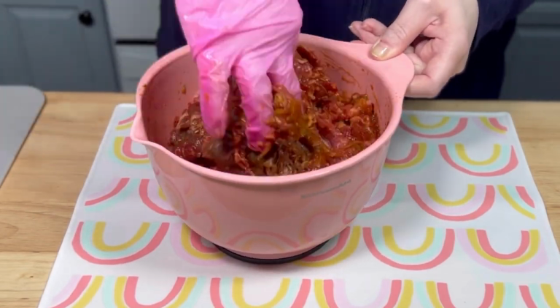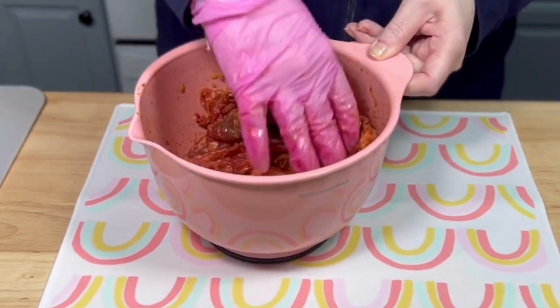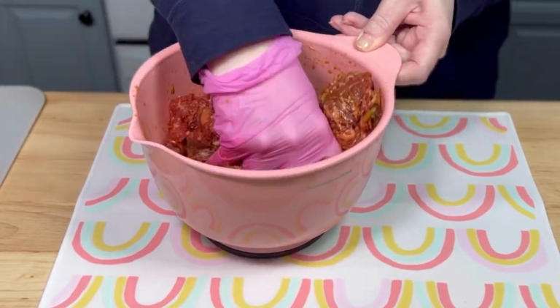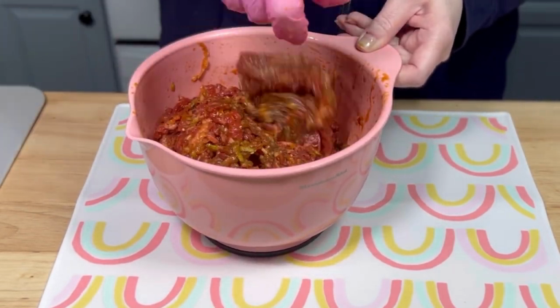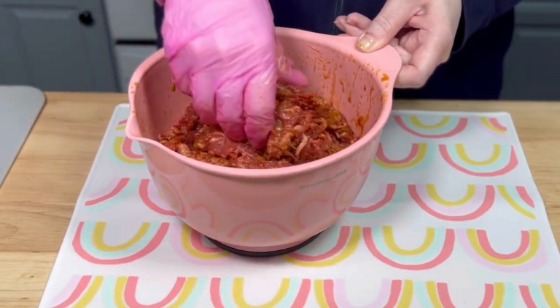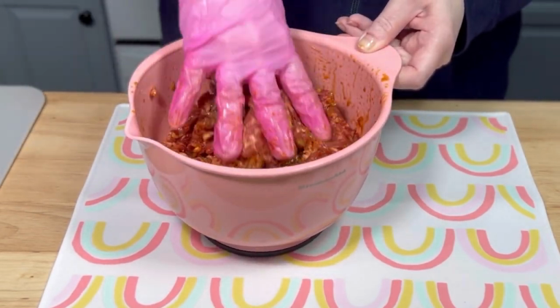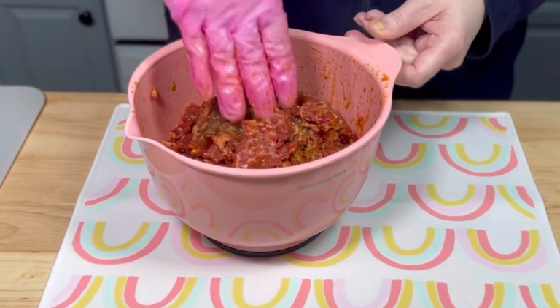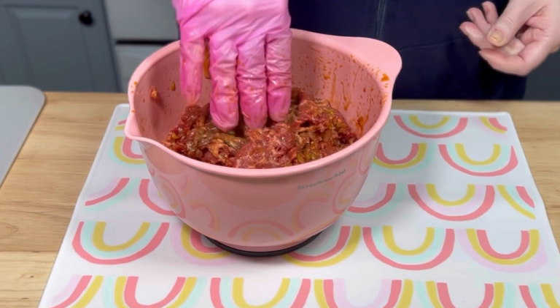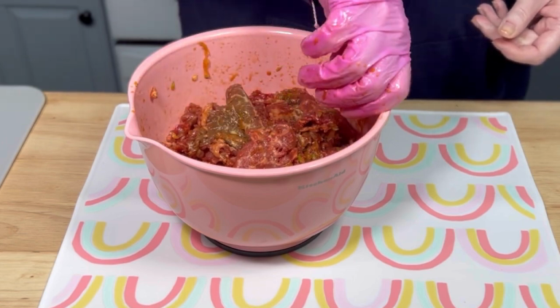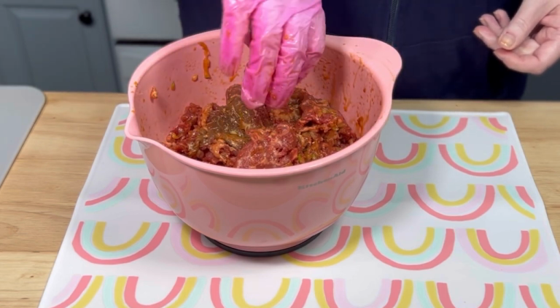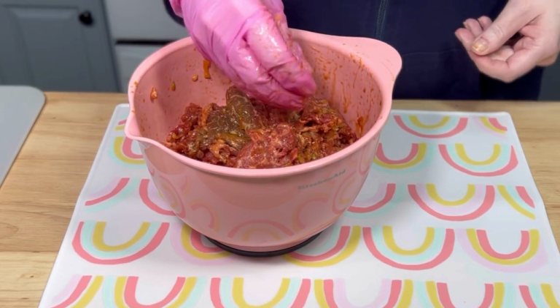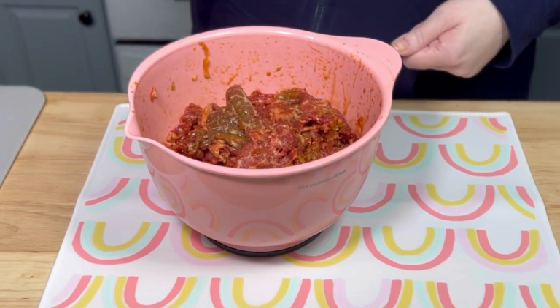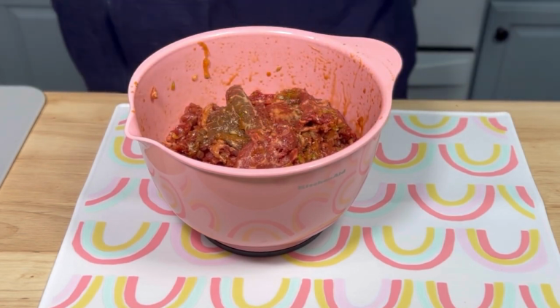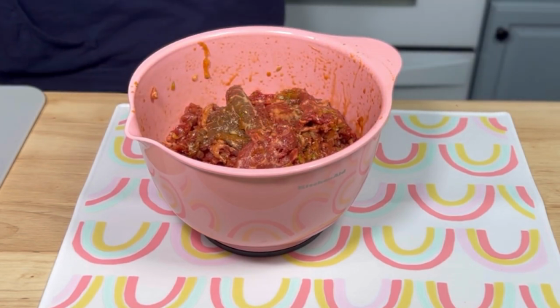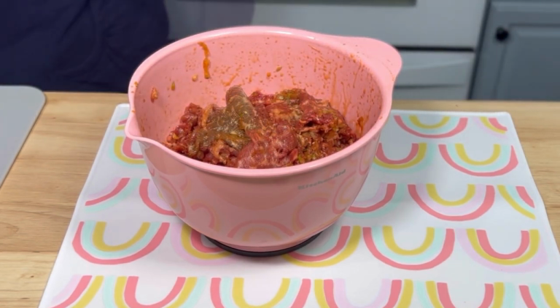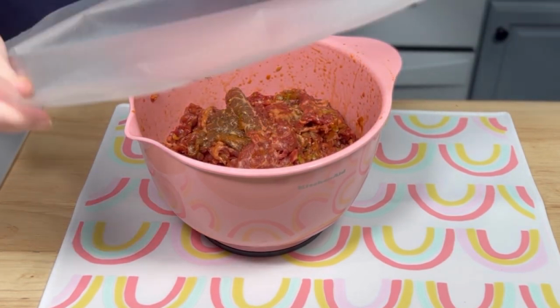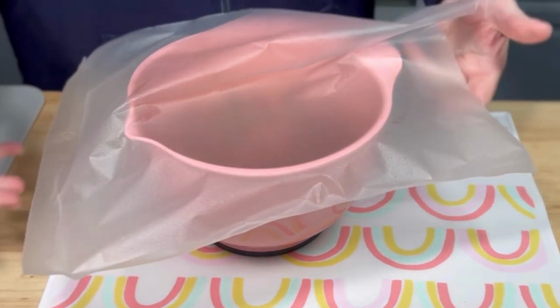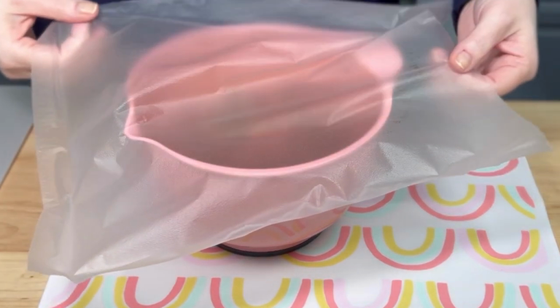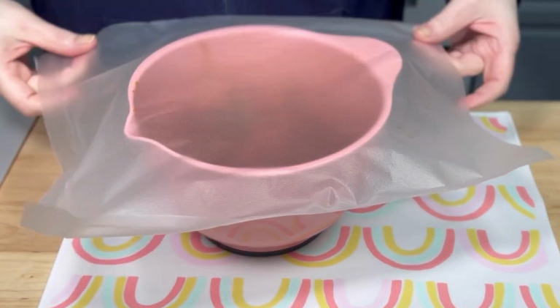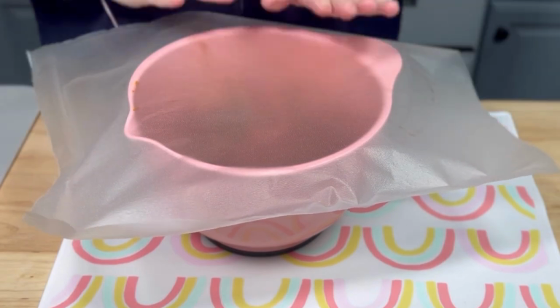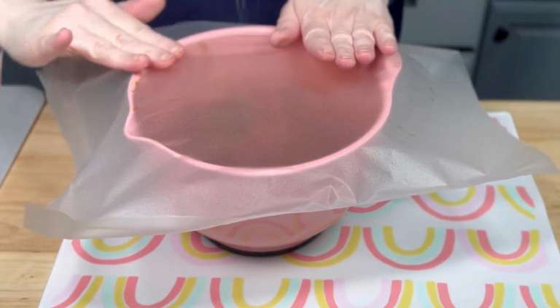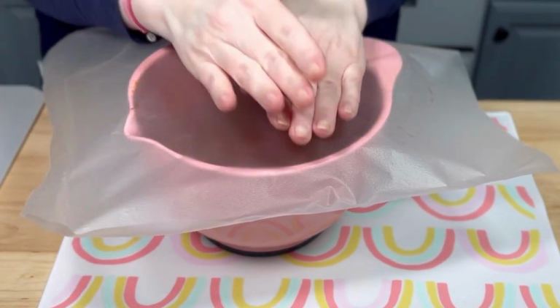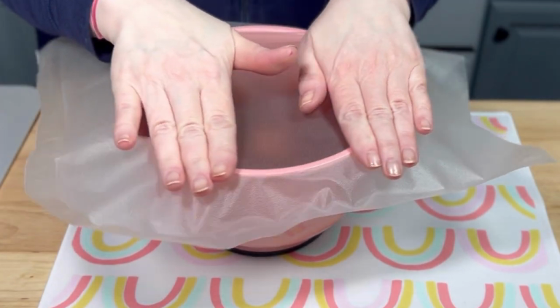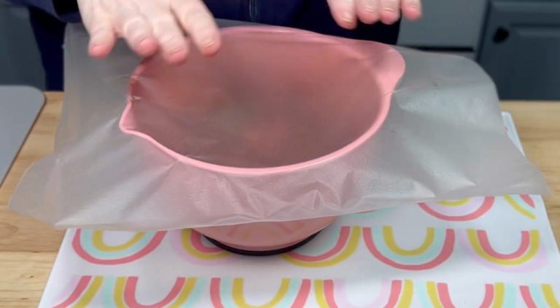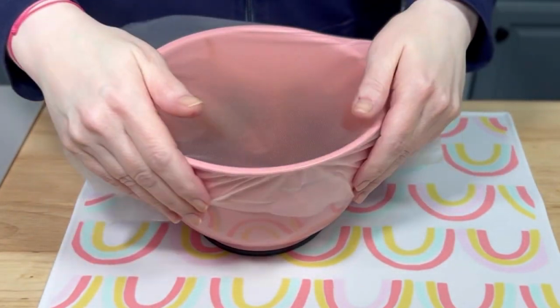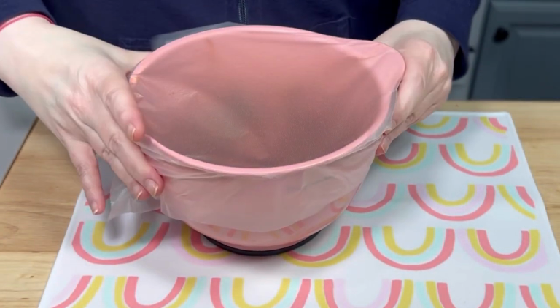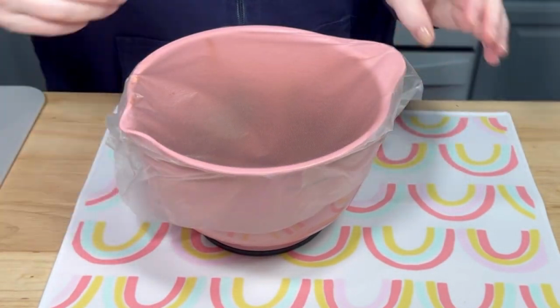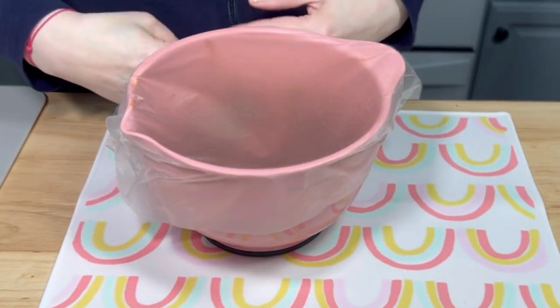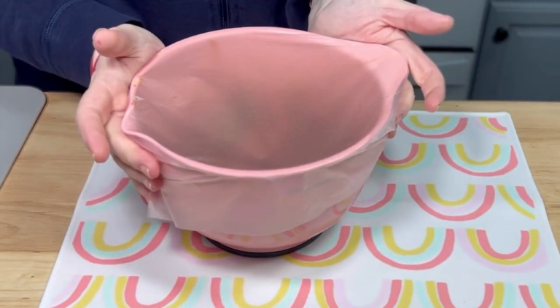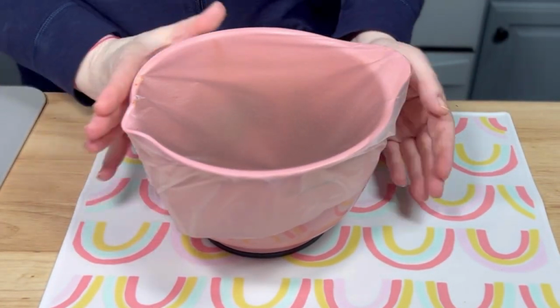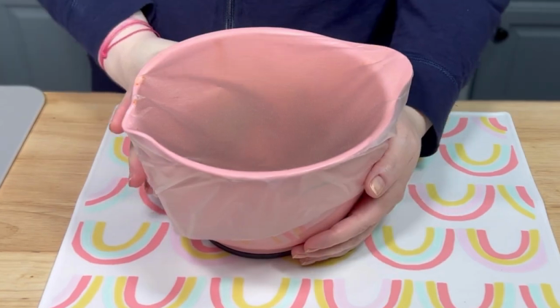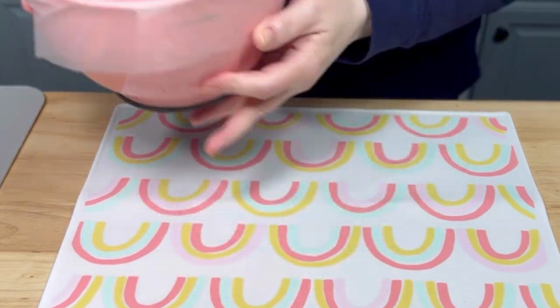Once the beef was thoroughly coated in the marinade, I covered it and placed it in the refrigerator. I will not be showing you how I made this dish in this video, but I will tell you that it turned out great, and I will be posting a separate video for this recipe. All right, off to the fridge for many hours.